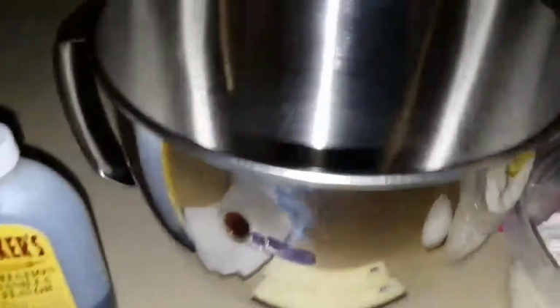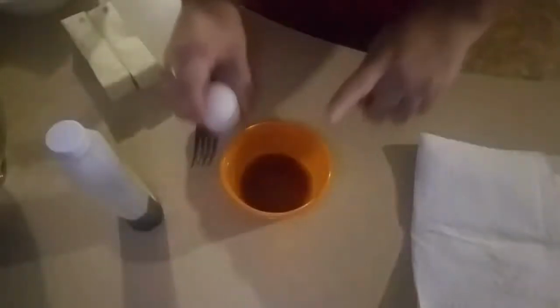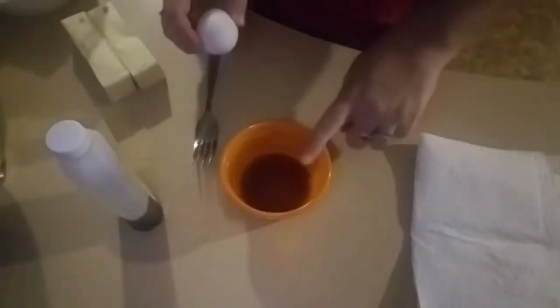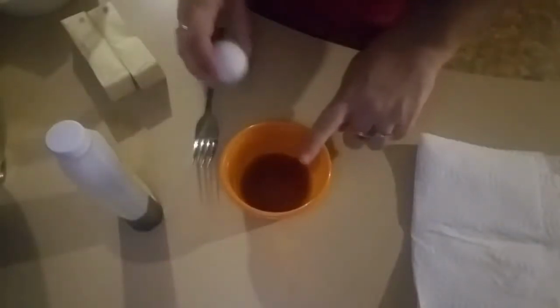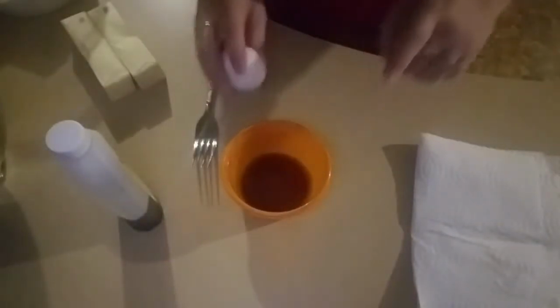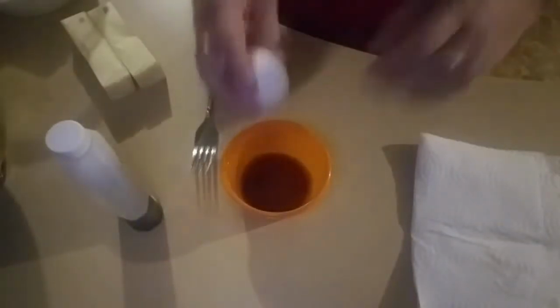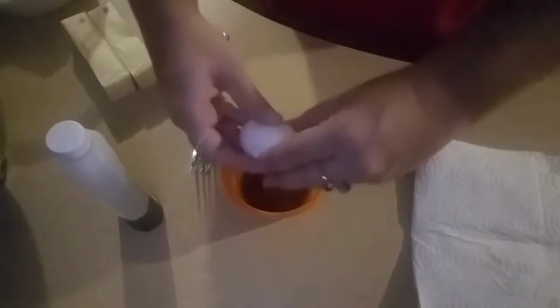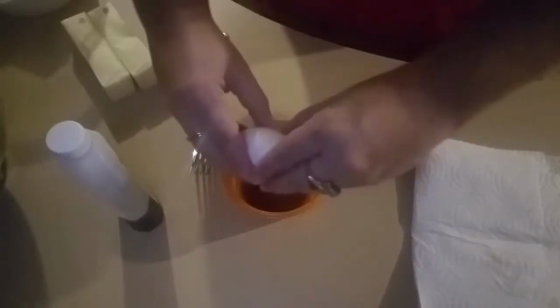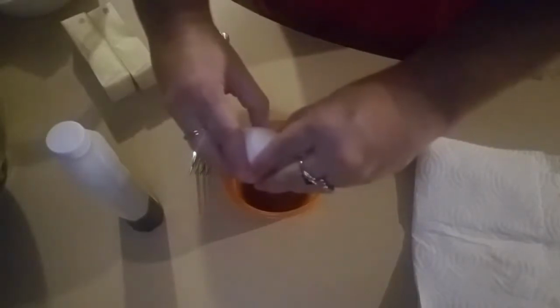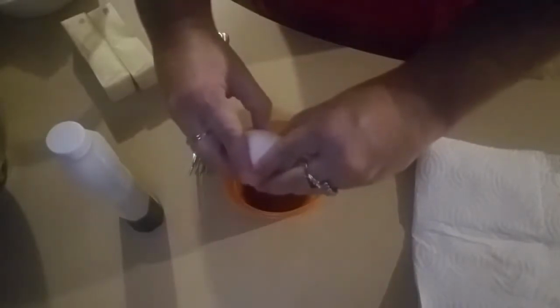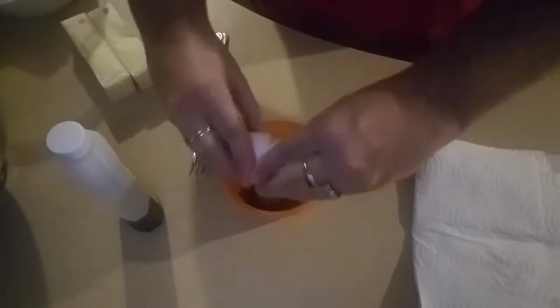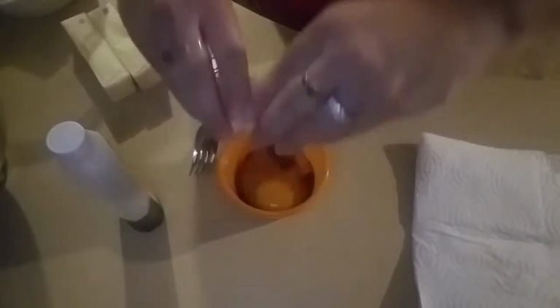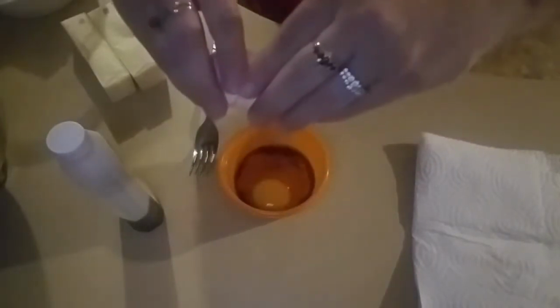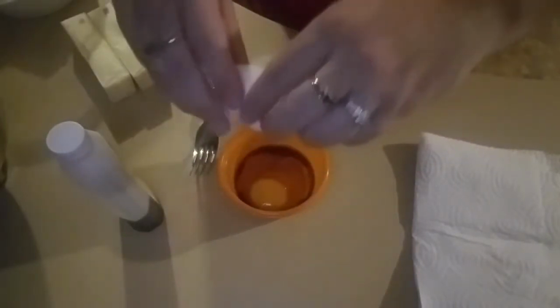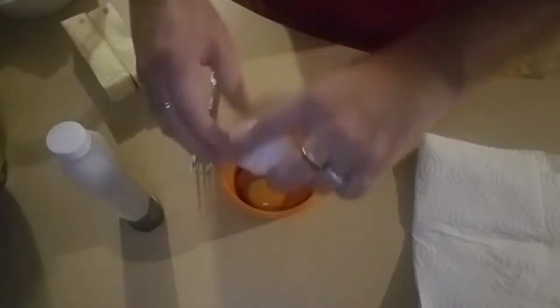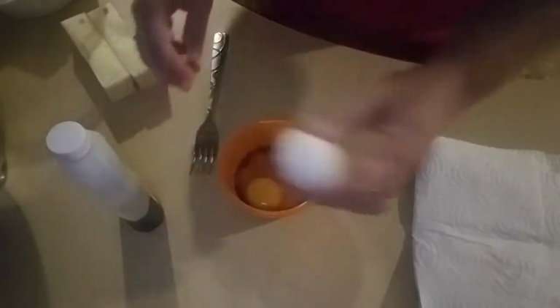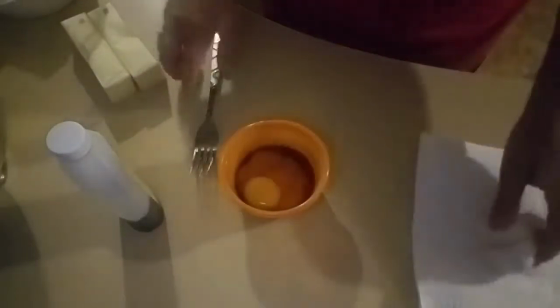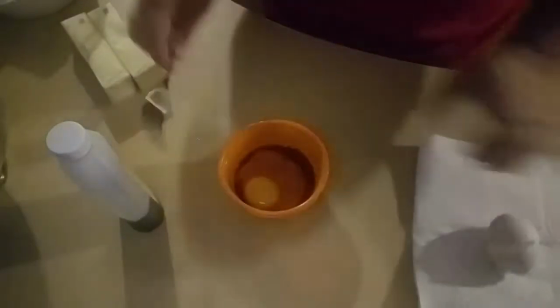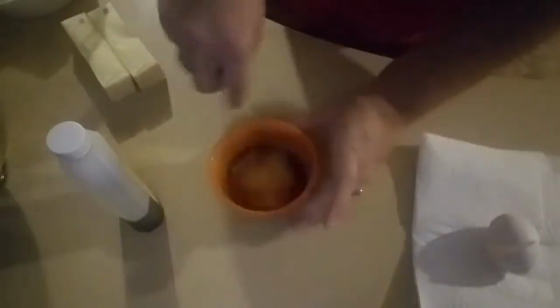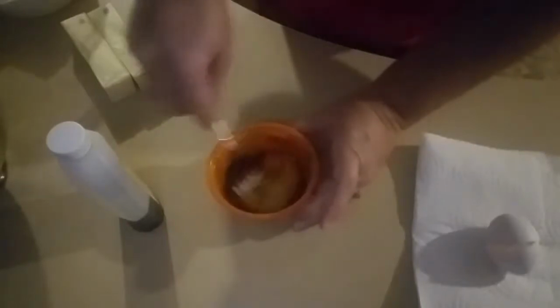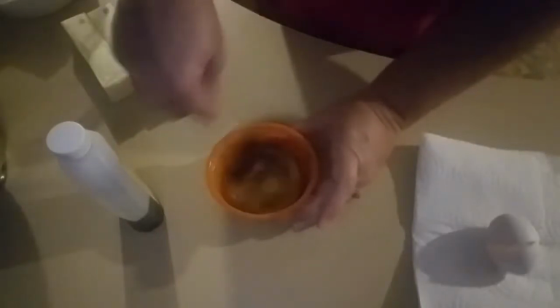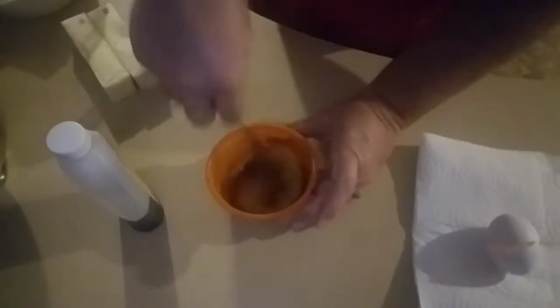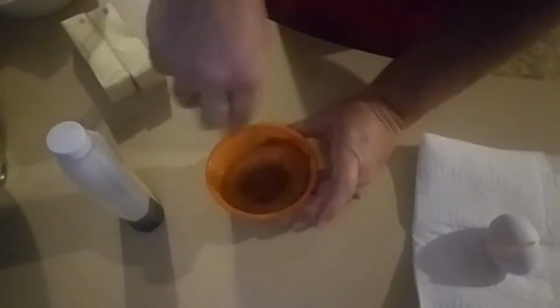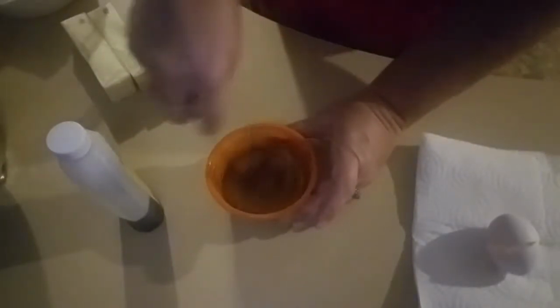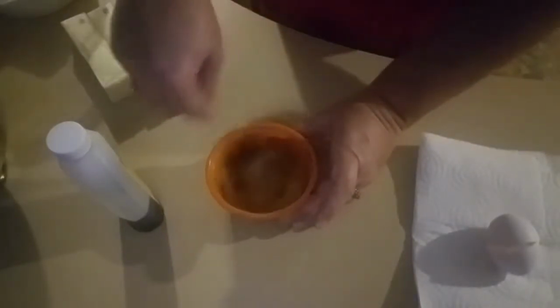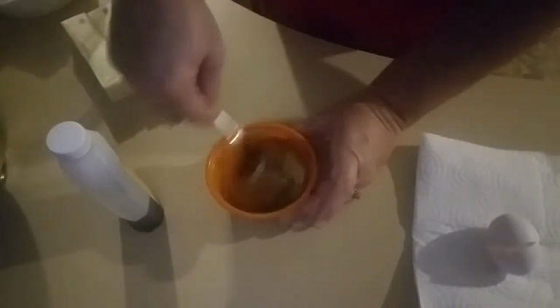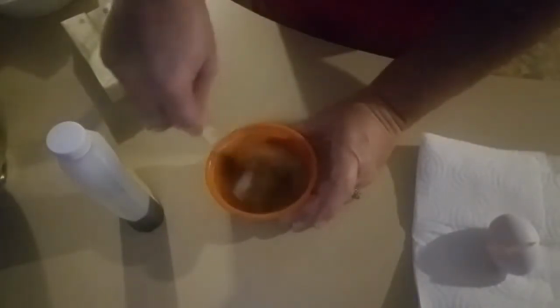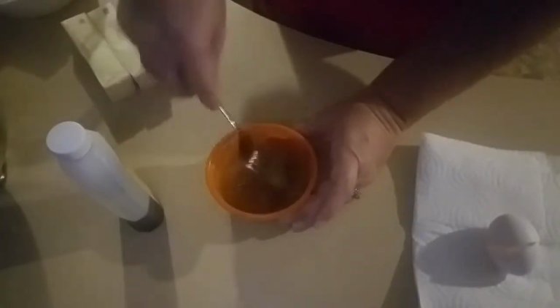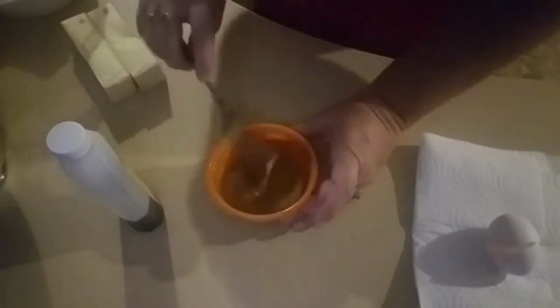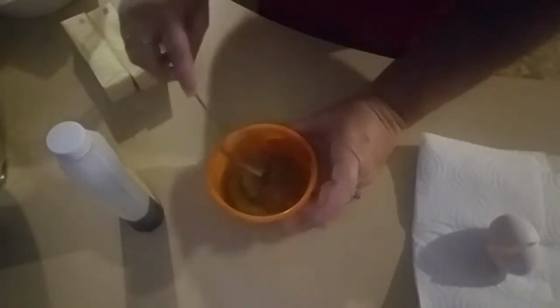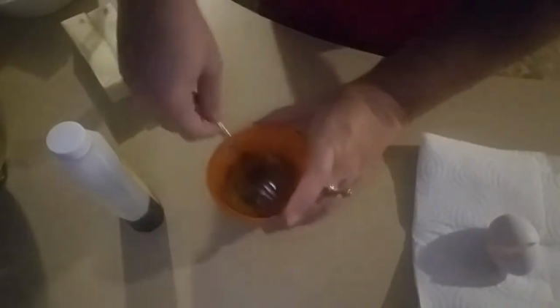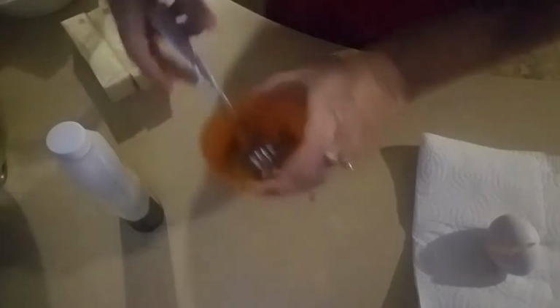You have the vanilla and 1 room temperature egg. Just whisk it and set it aside.